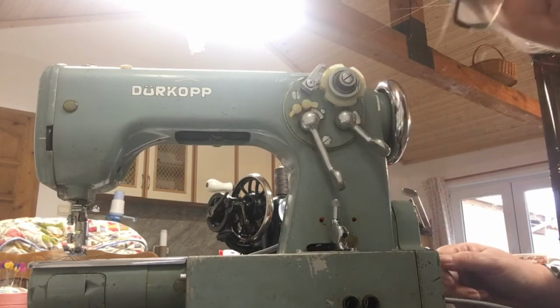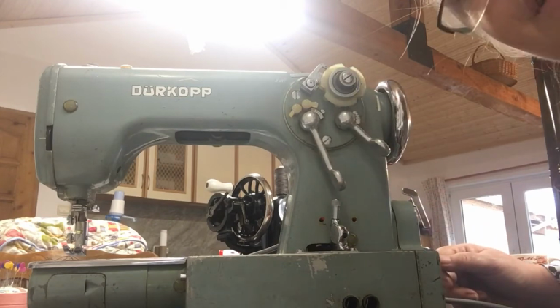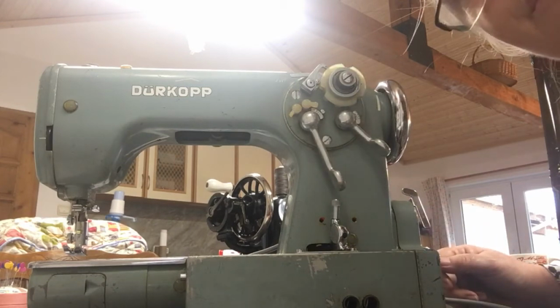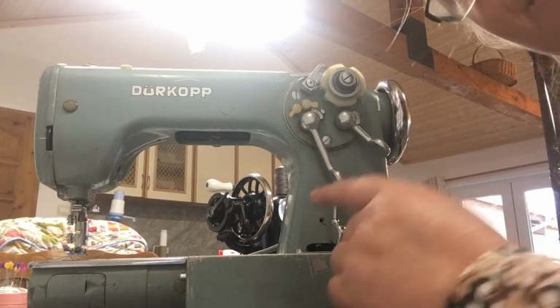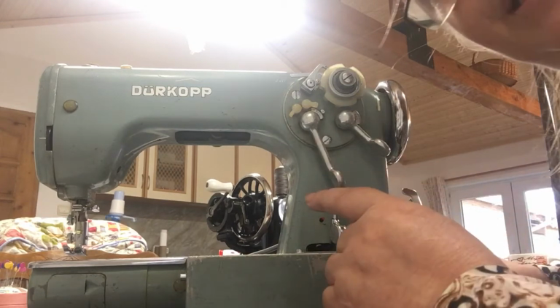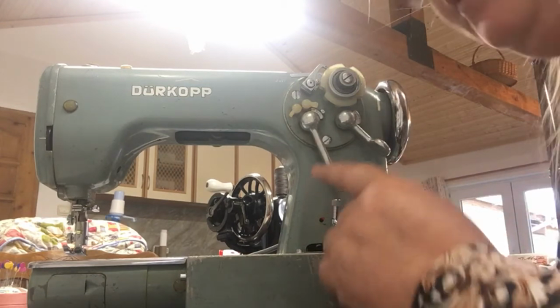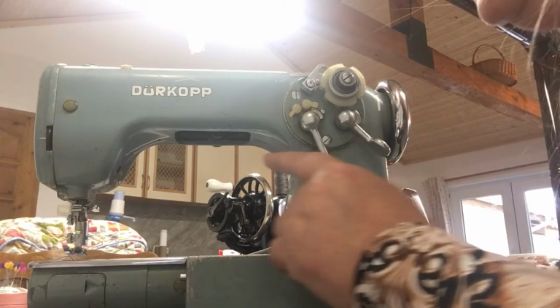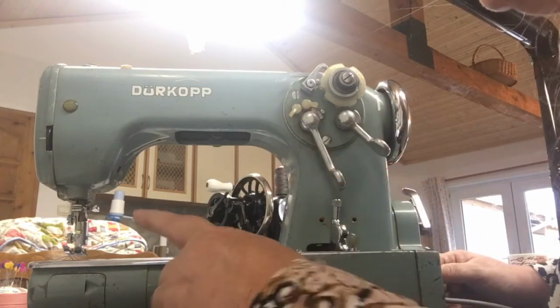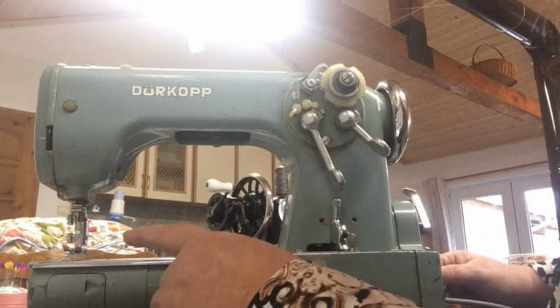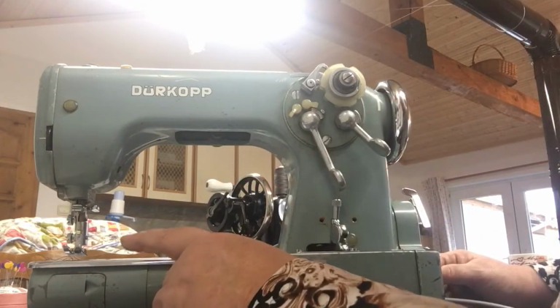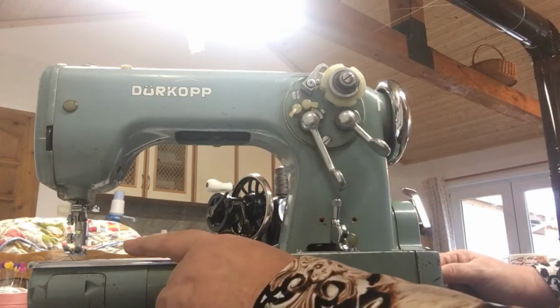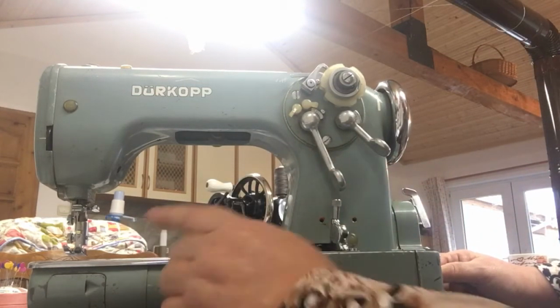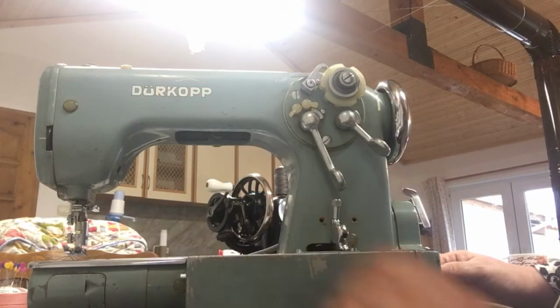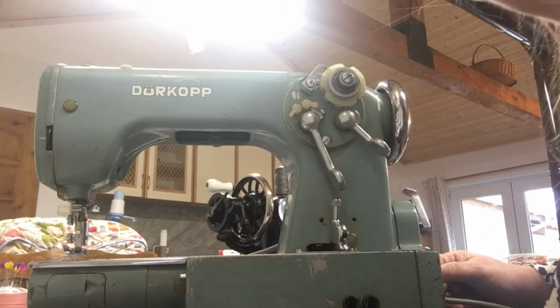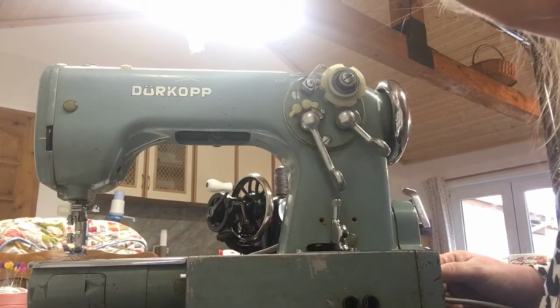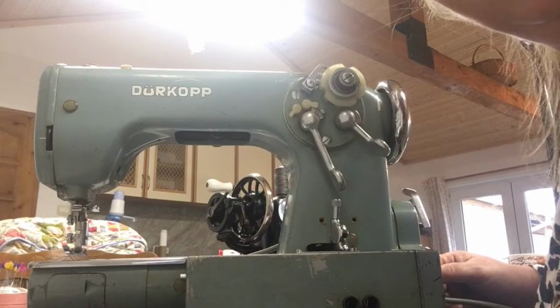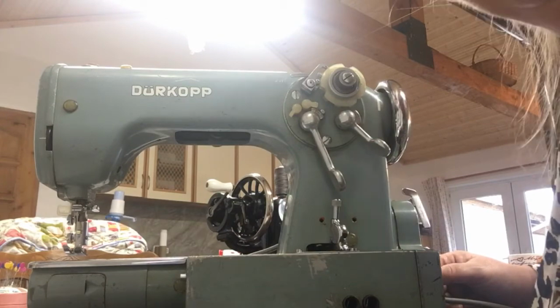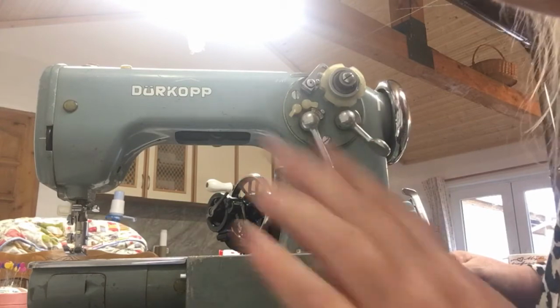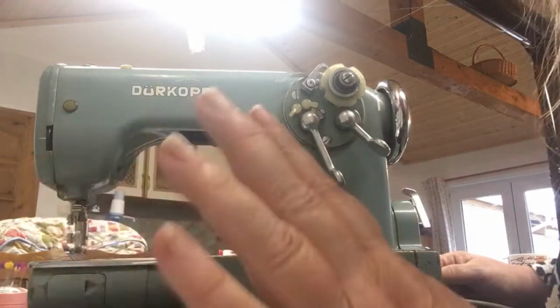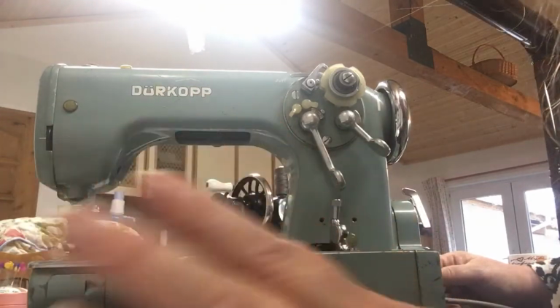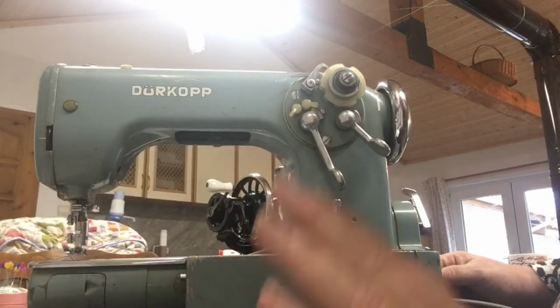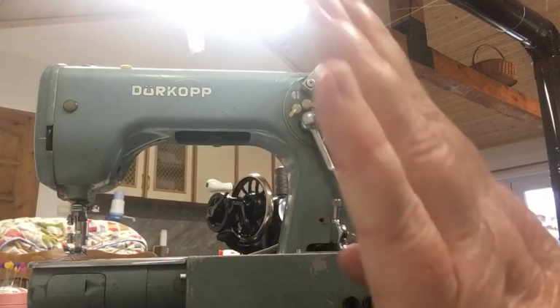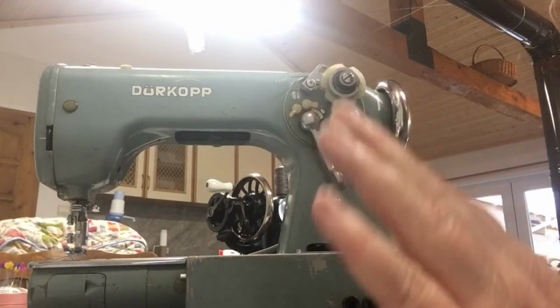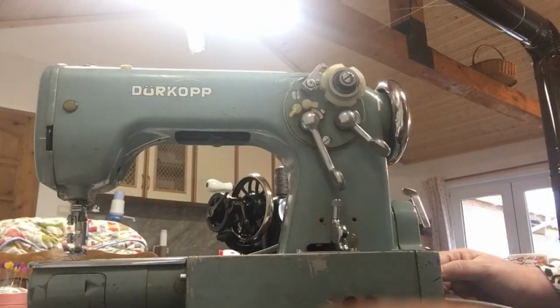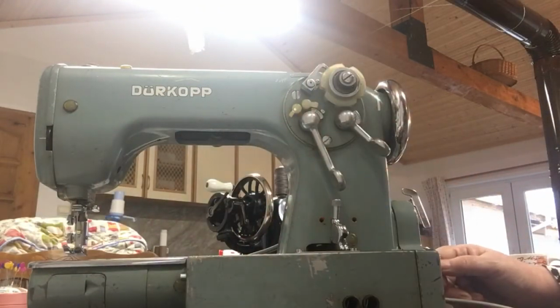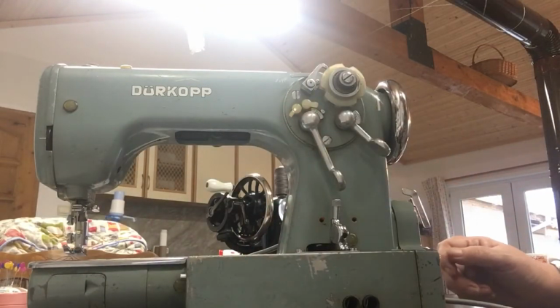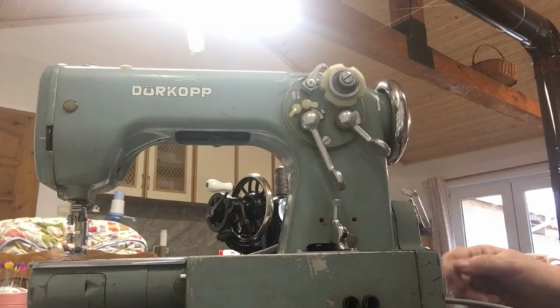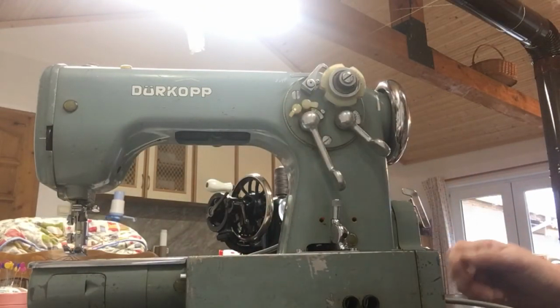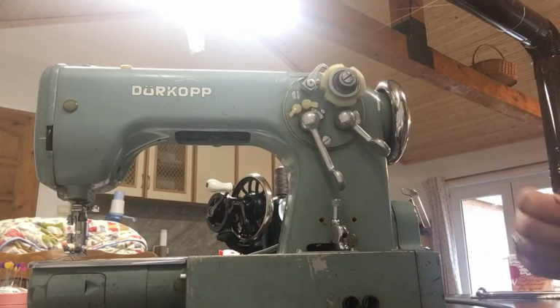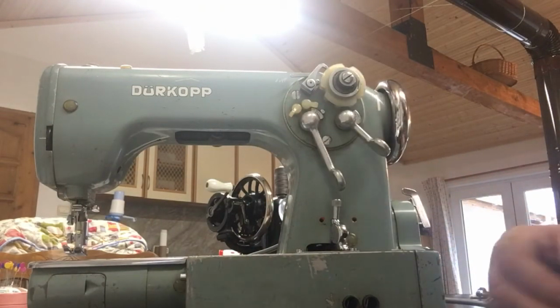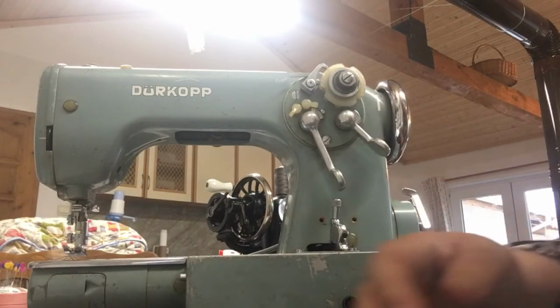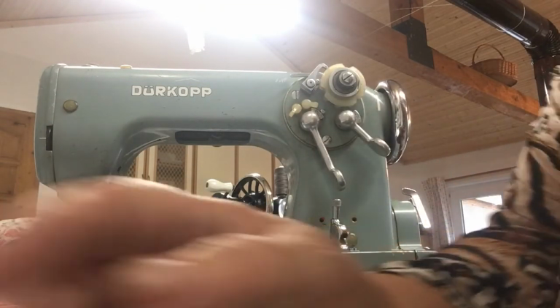That is the Durkopp 1031 — I hope you've enjoyed my video. There will be another one showing you the twin needle, but time-wise we're nearly on 15 minutes and that's more than enough for anyone to take in. See you soon, bye!